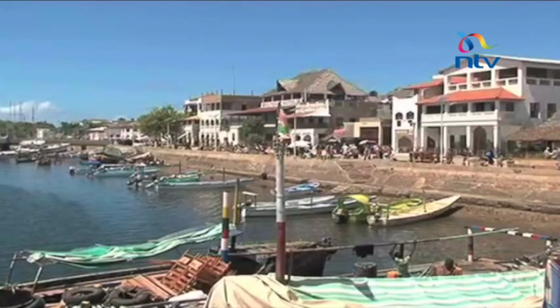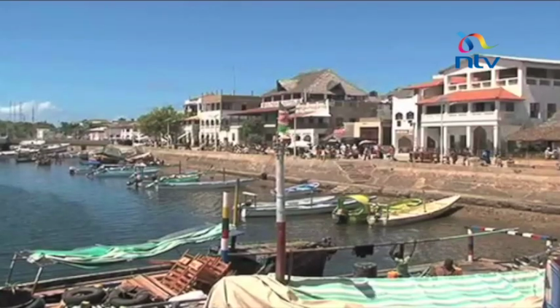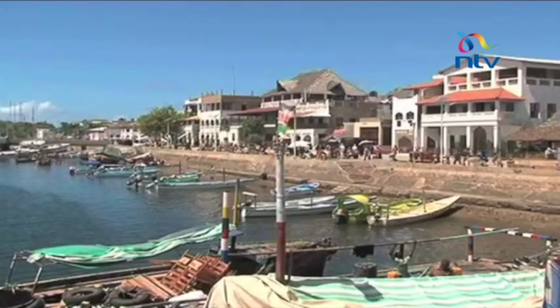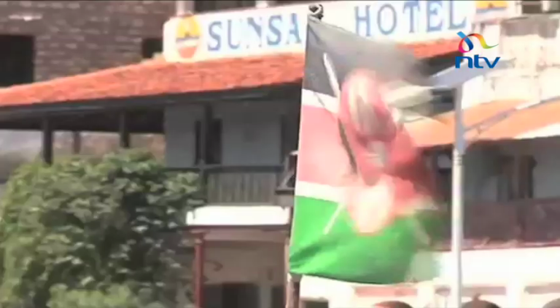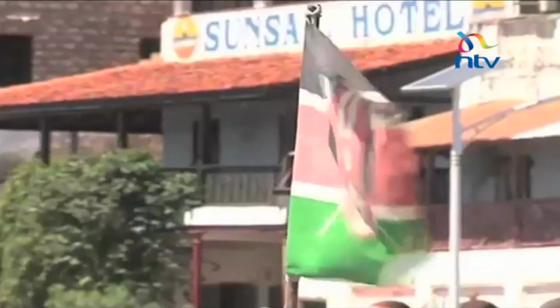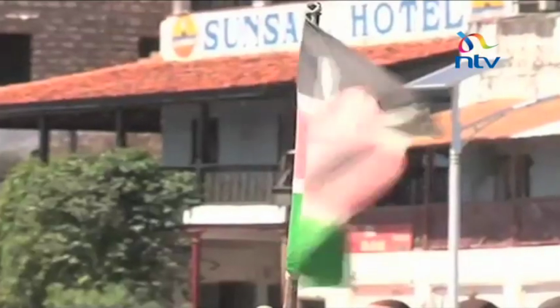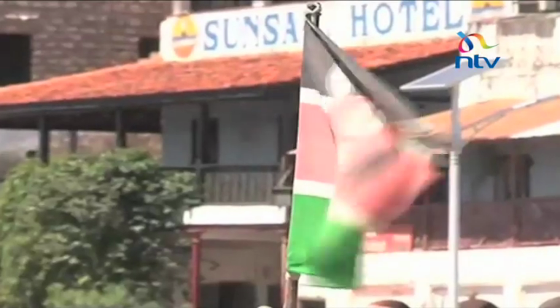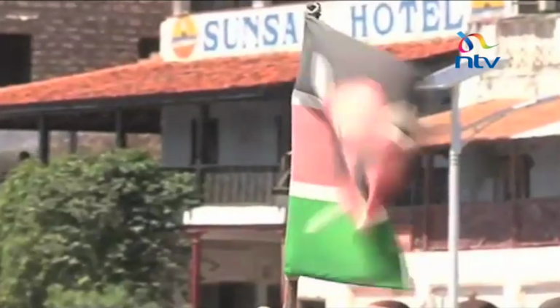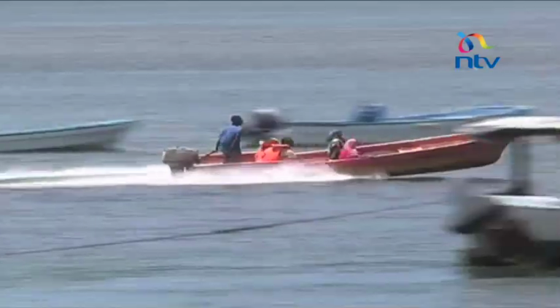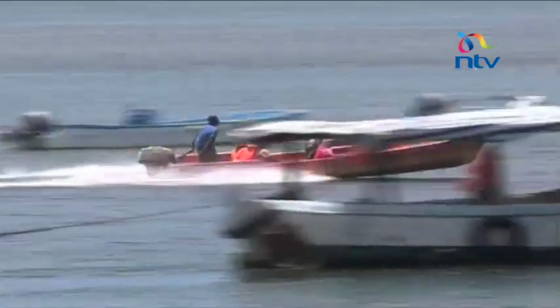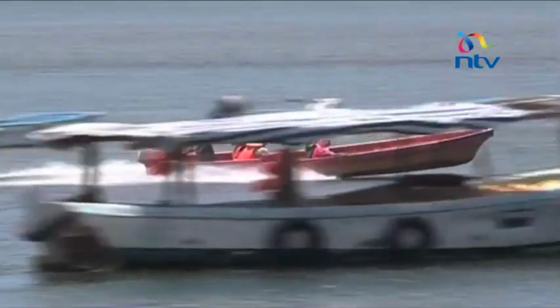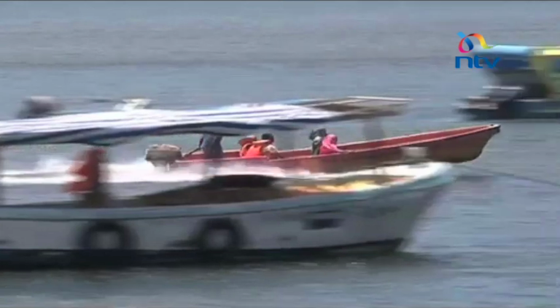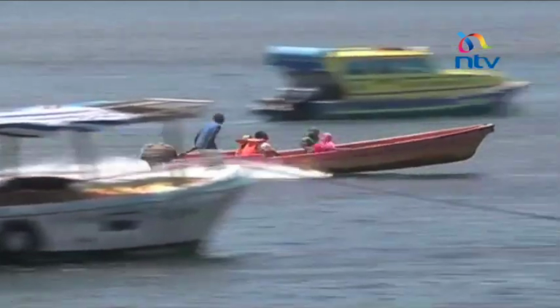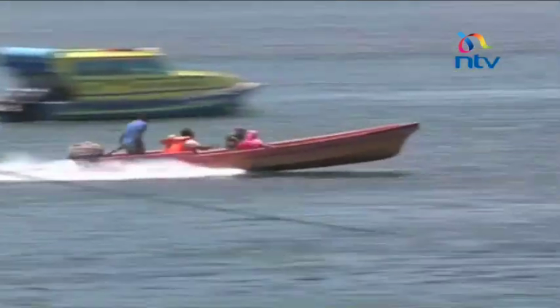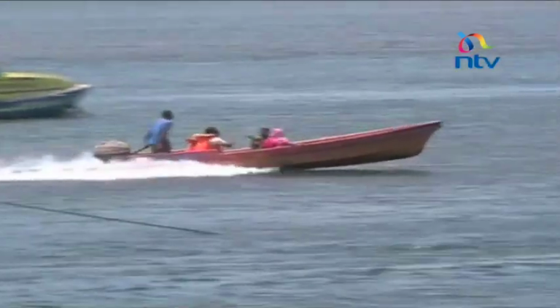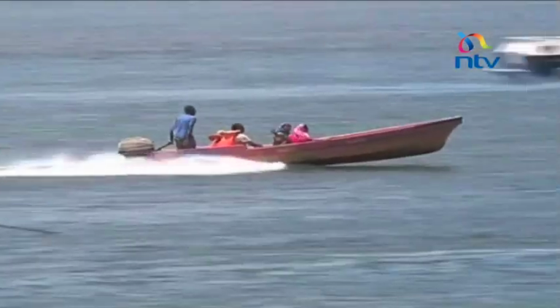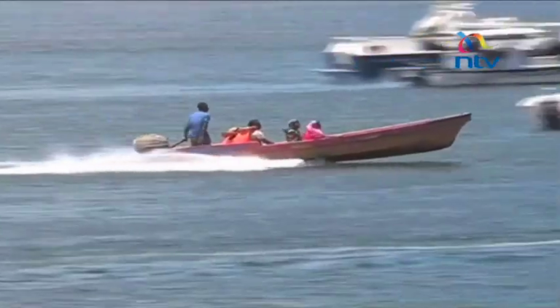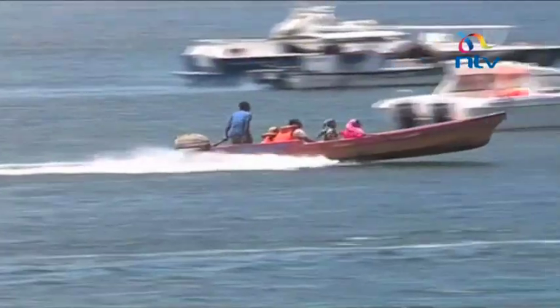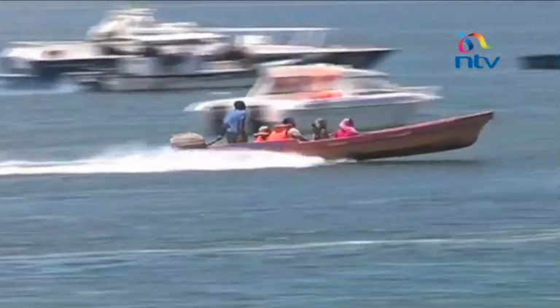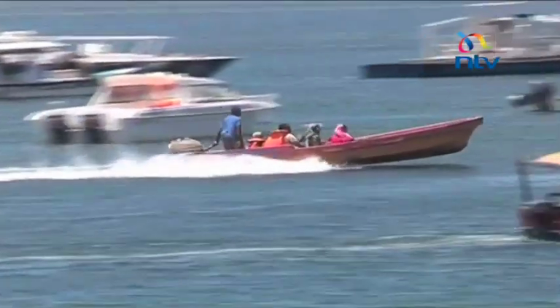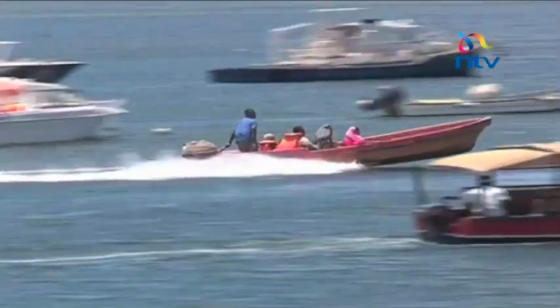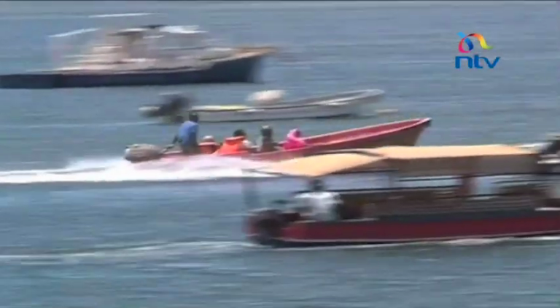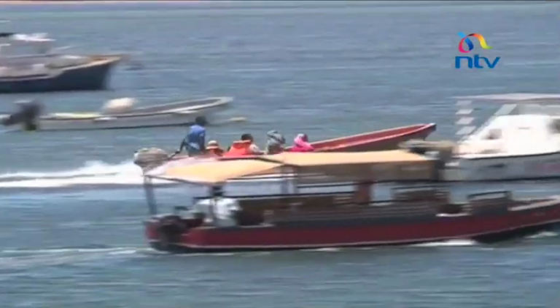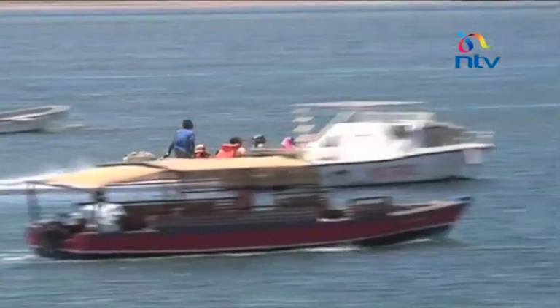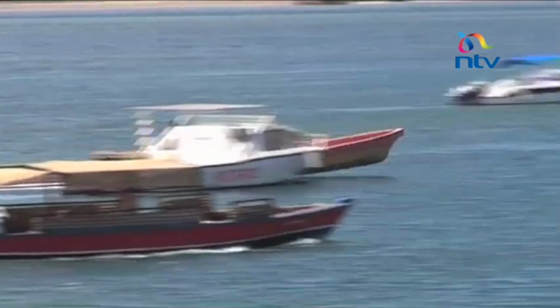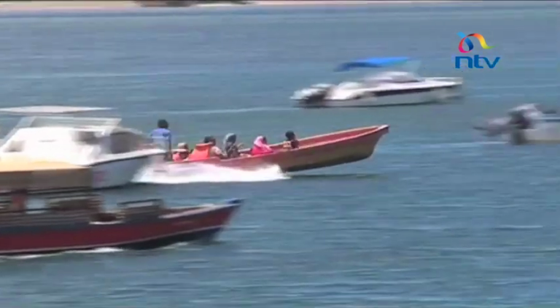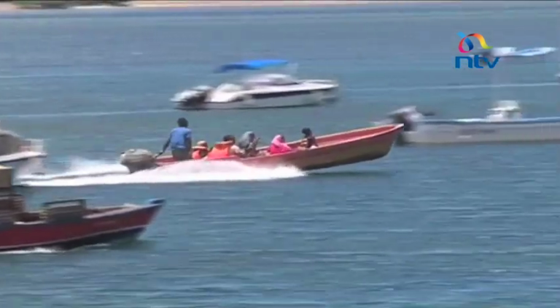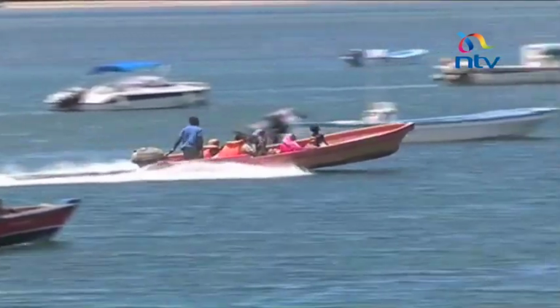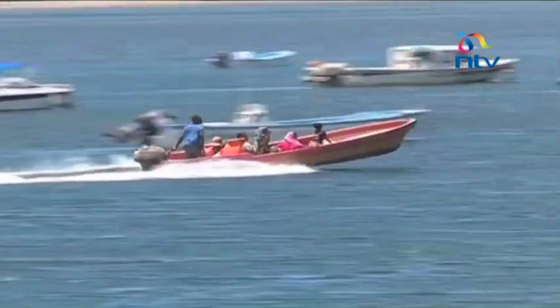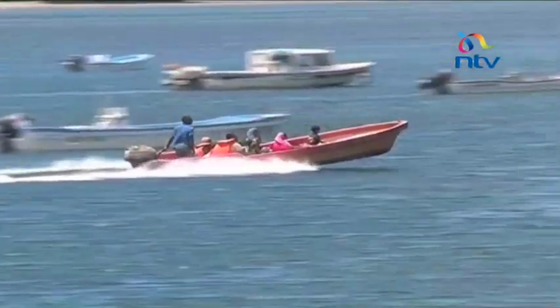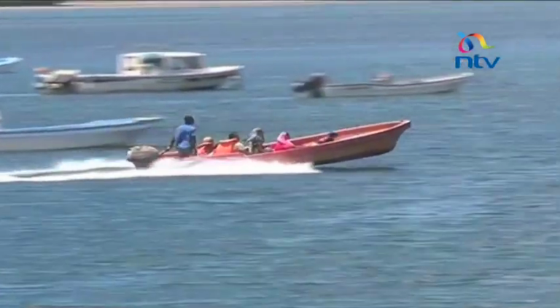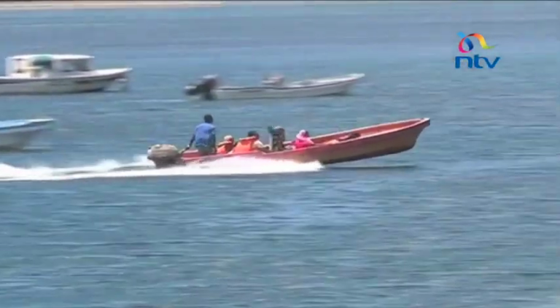The busy Lamu Island Sea Front. Boats are lined up to transport goods and people to the mainland as well as to nearby islands such as Manda, Faza, Kisingitini and Pate.